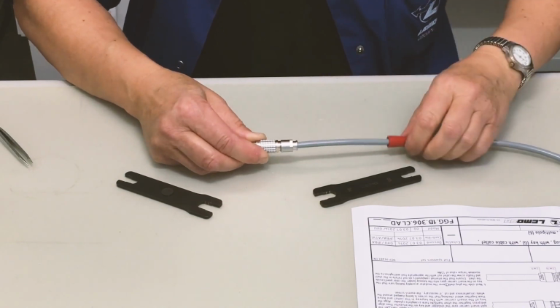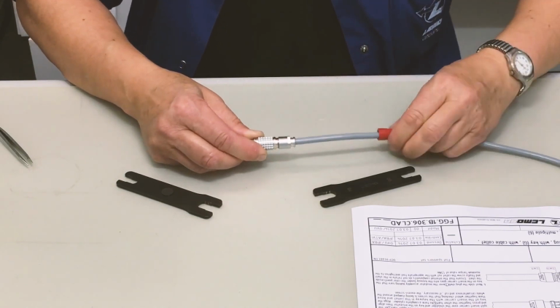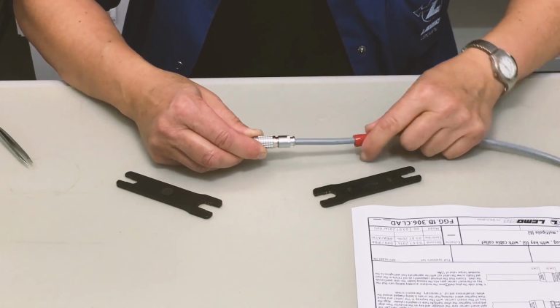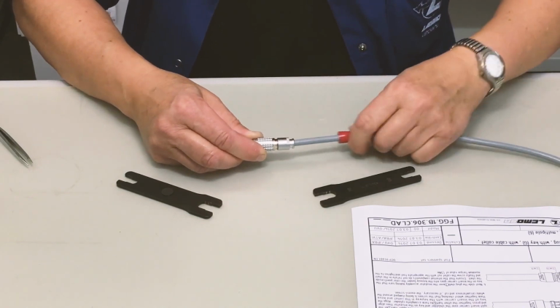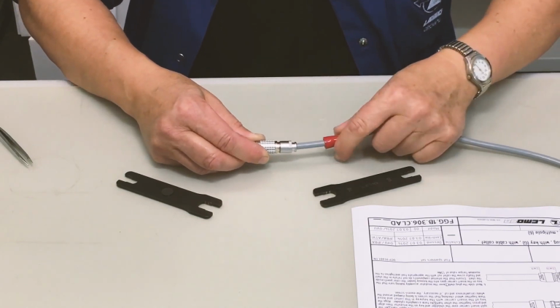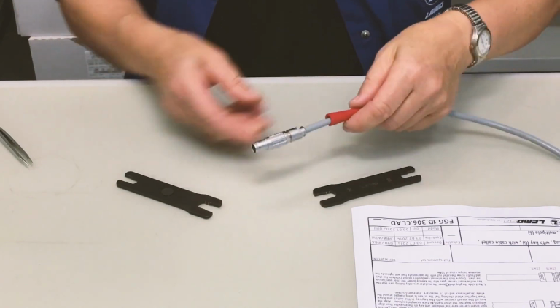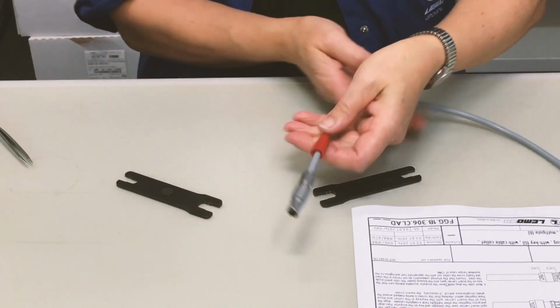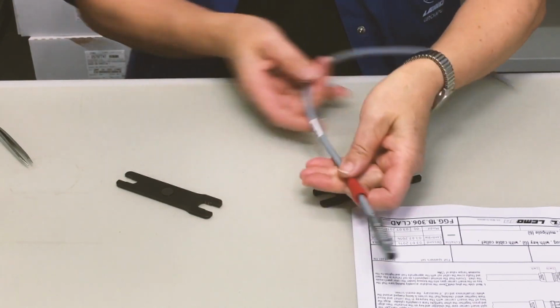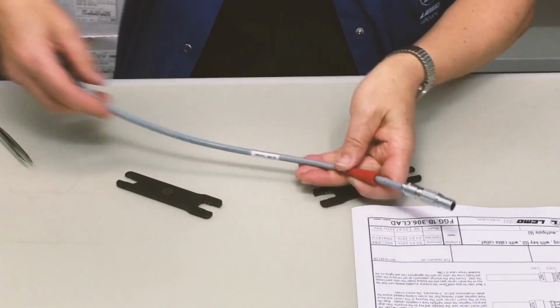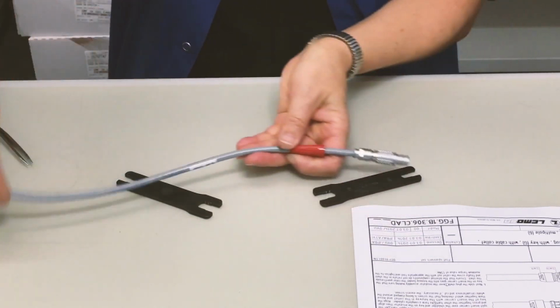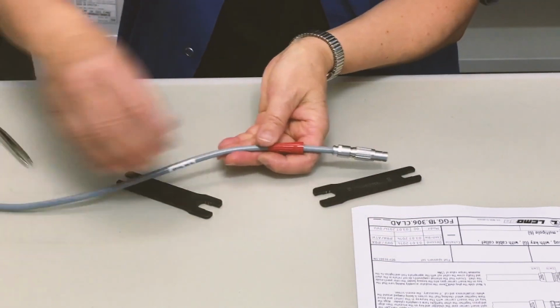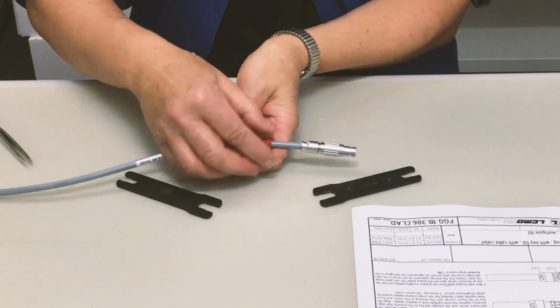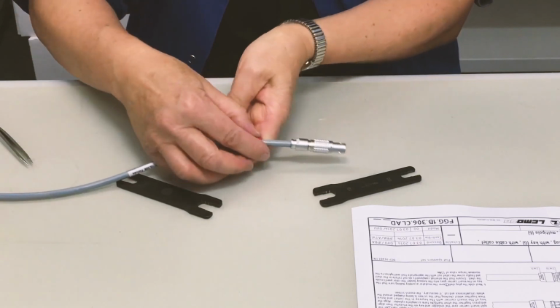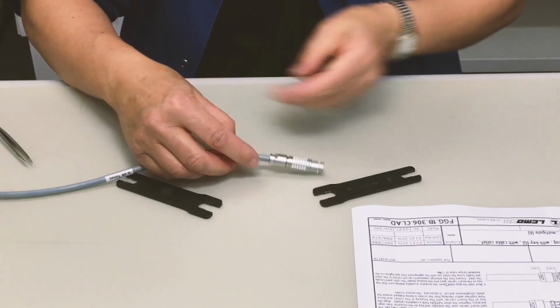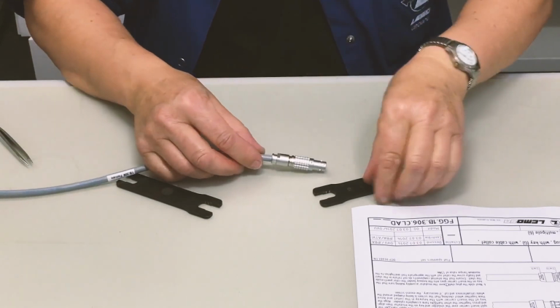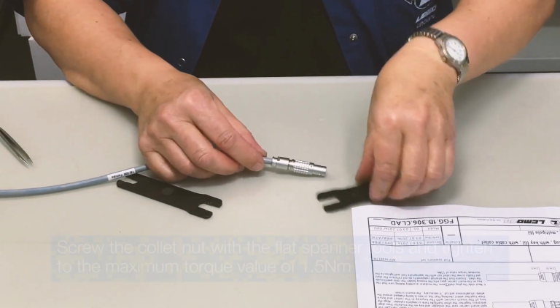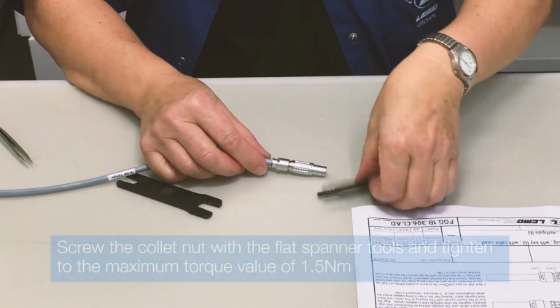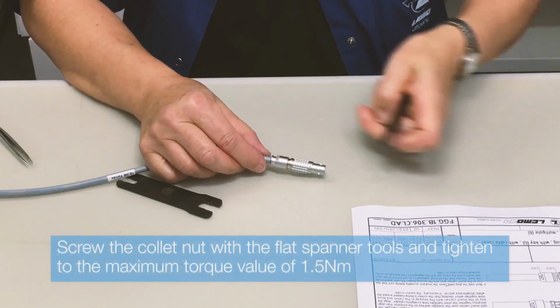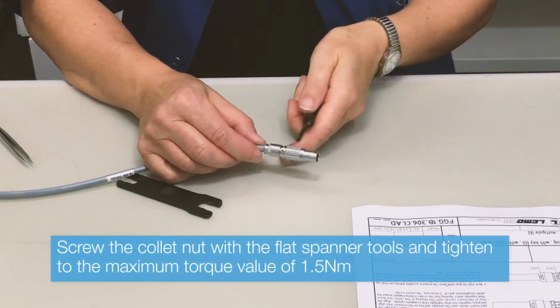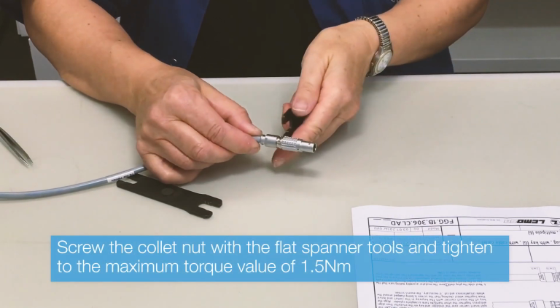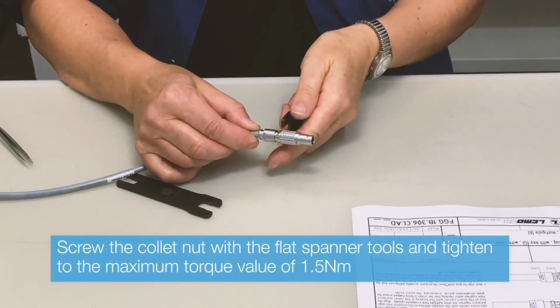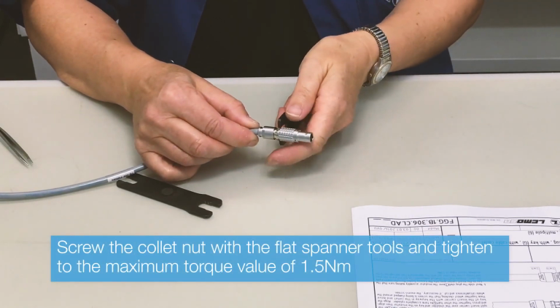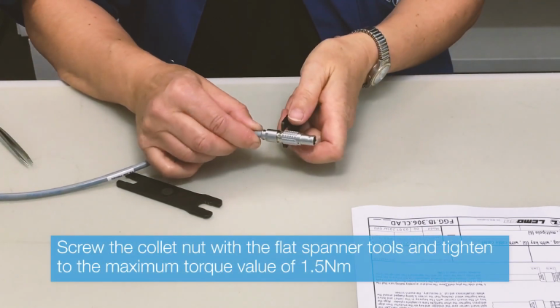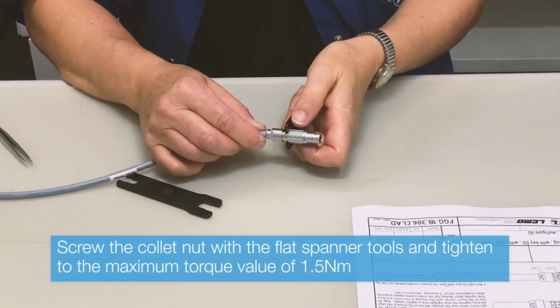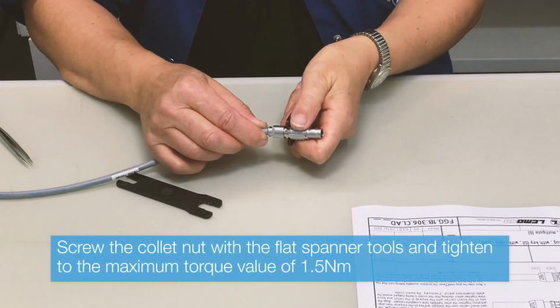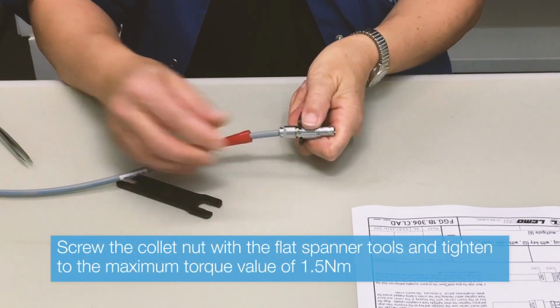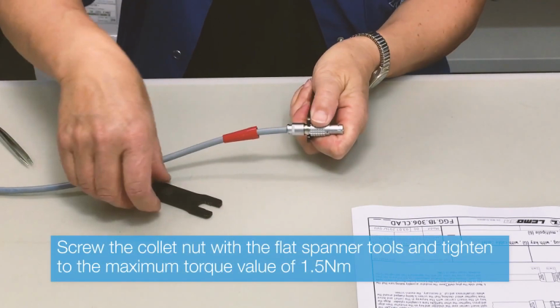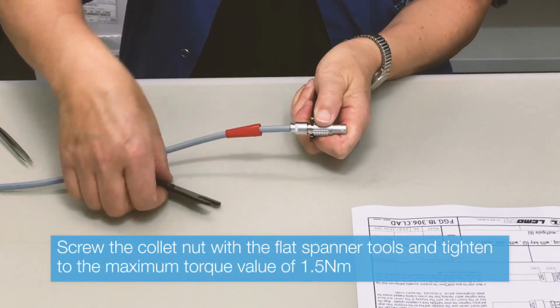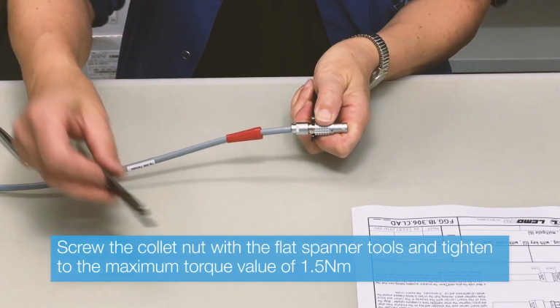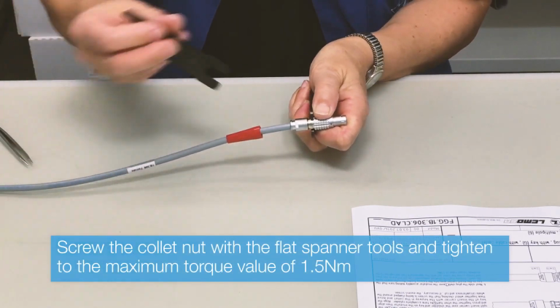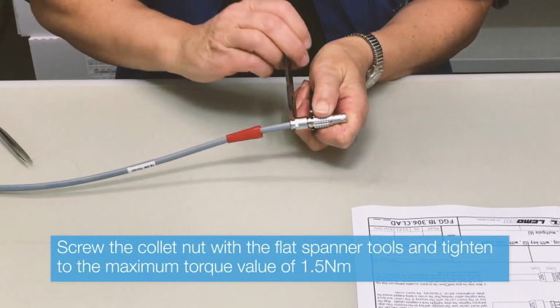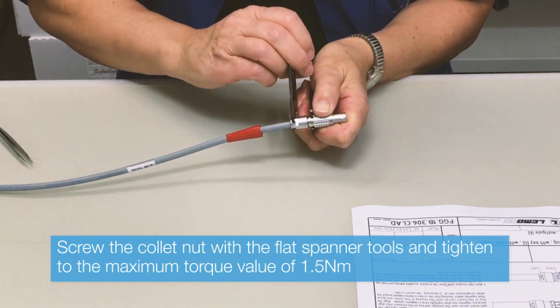Screw the collet nut and add the bend relief as shown. An alternative version without bend relief is also available.